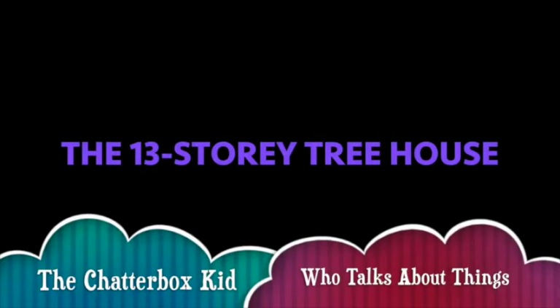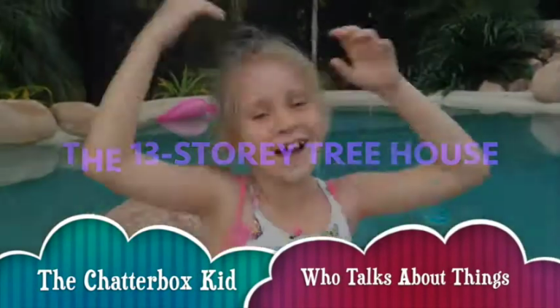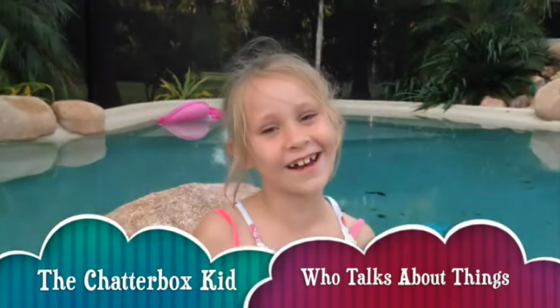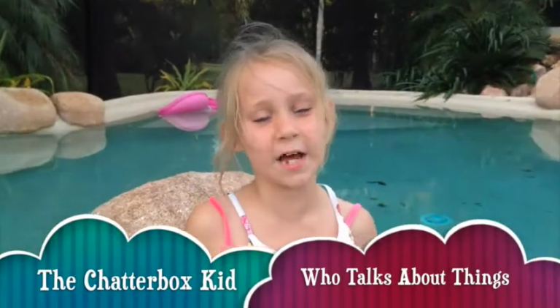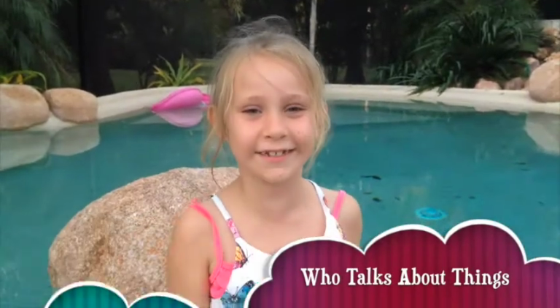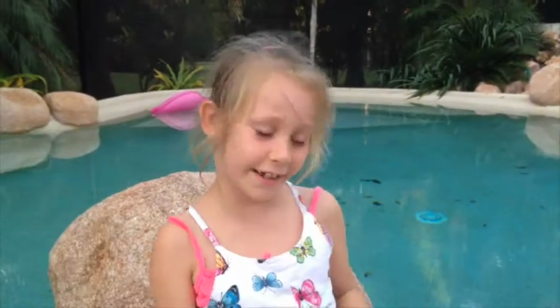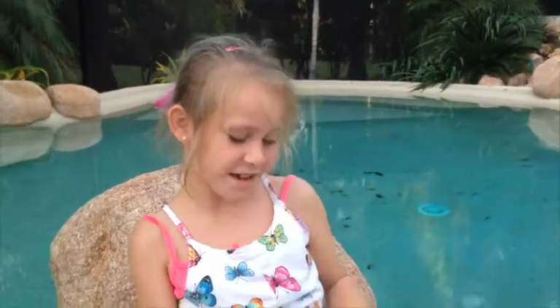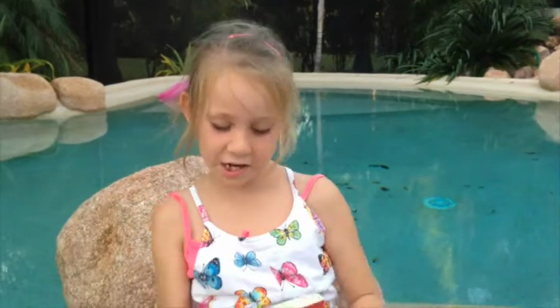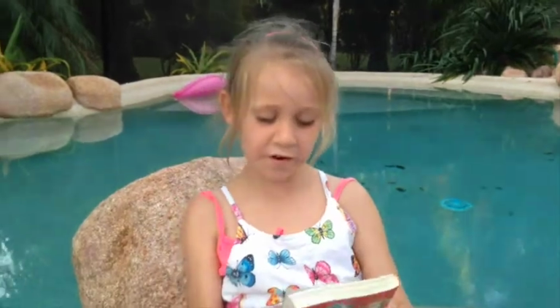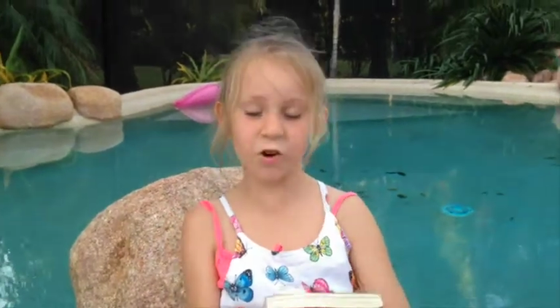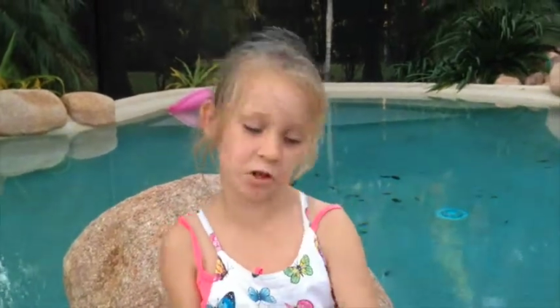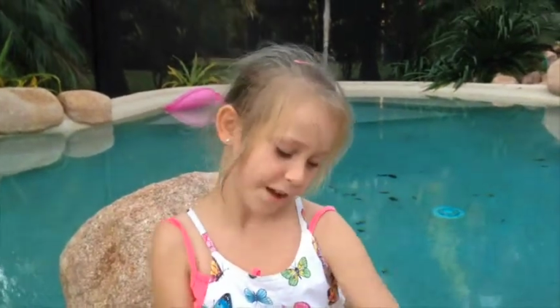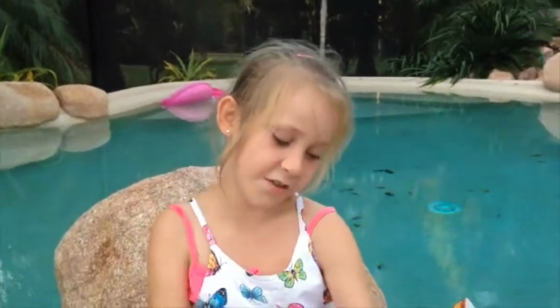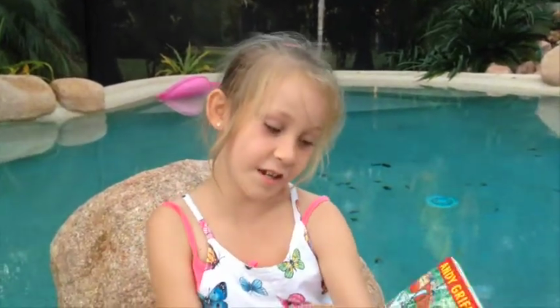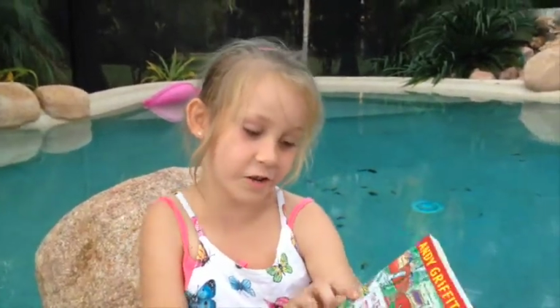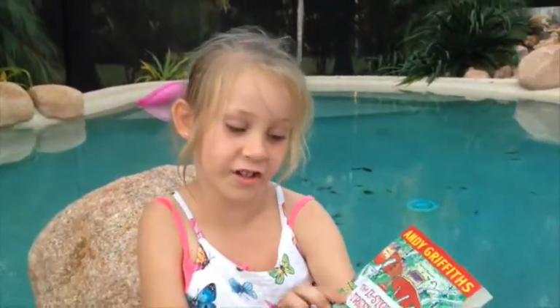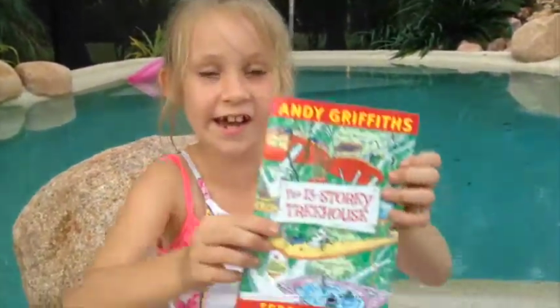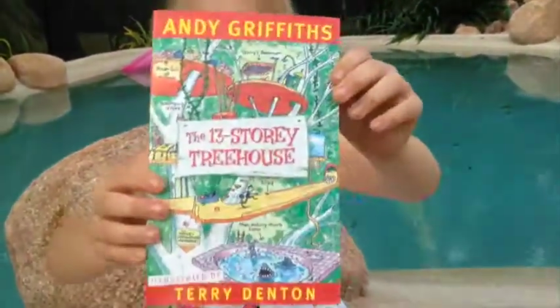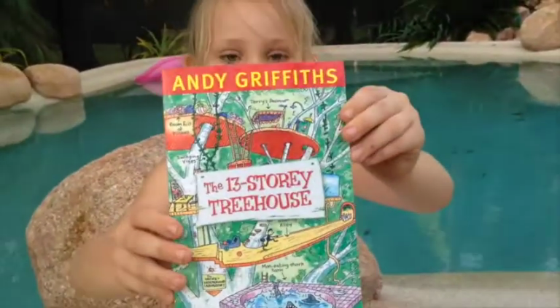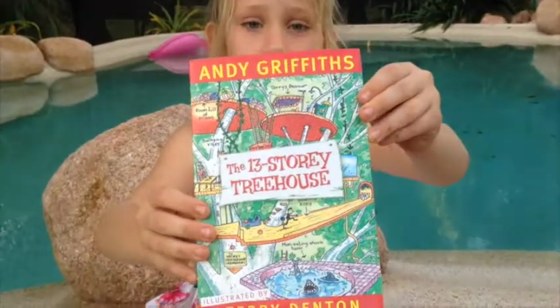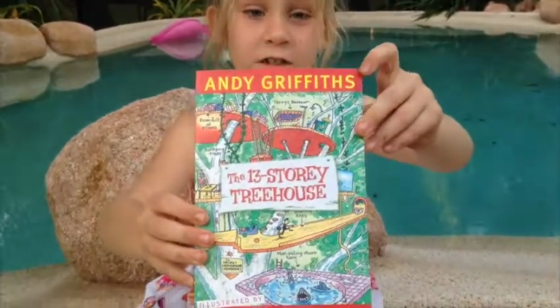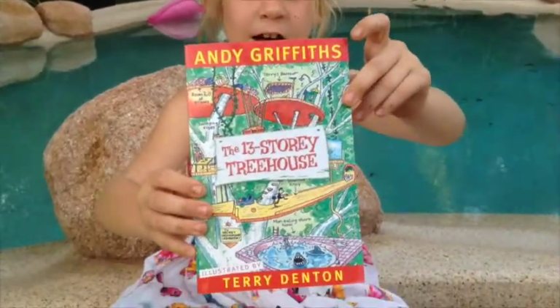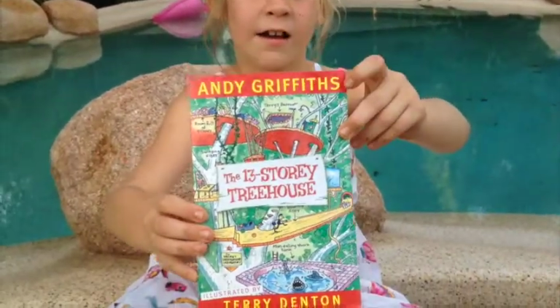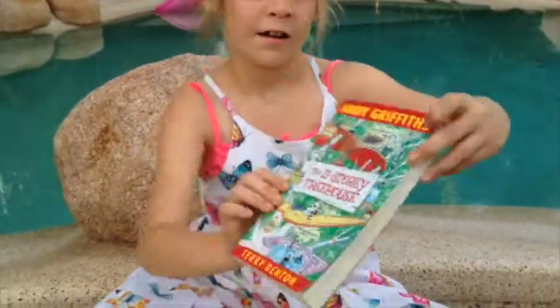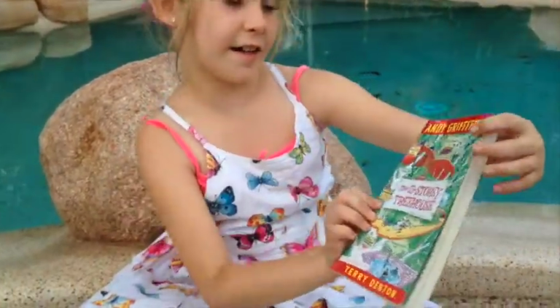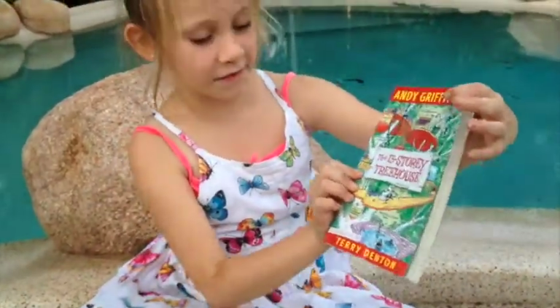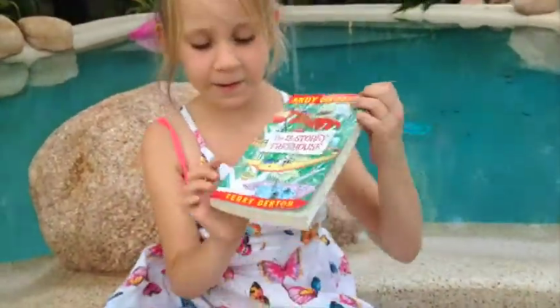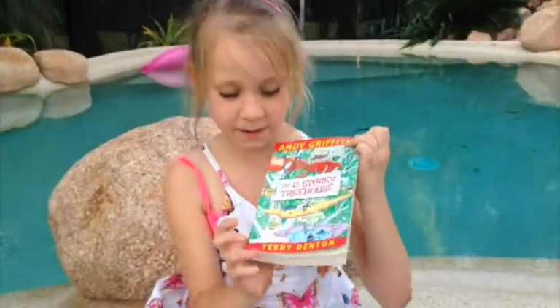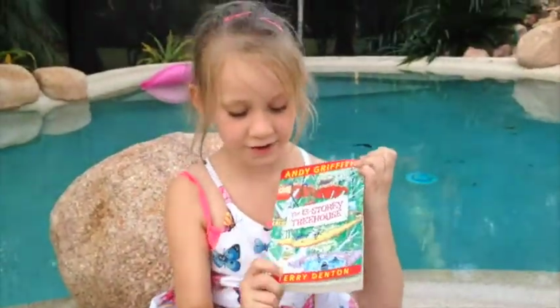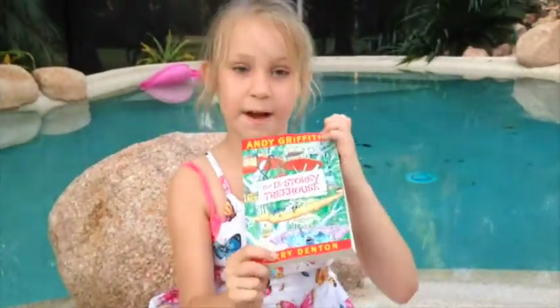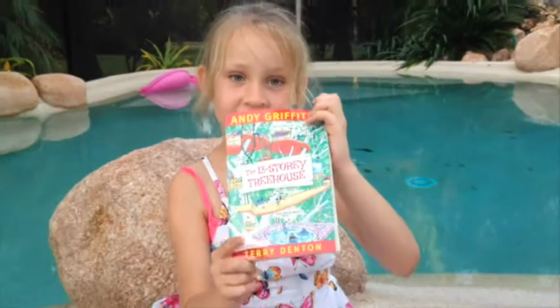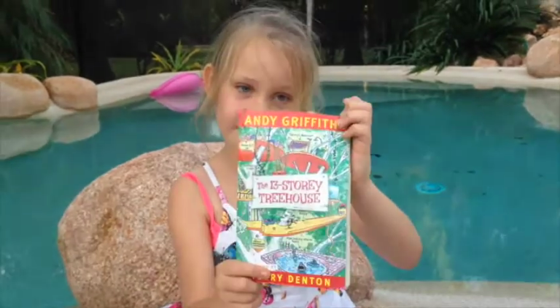Hi guys, Chadboxkid here. Today I'm doing a book review on the 13 Storey Treehouse, which is by Andy Griffiths, illustrated by Terry Denton.